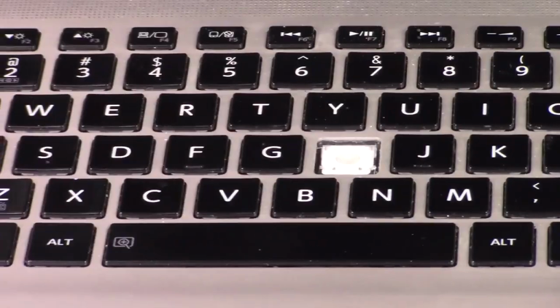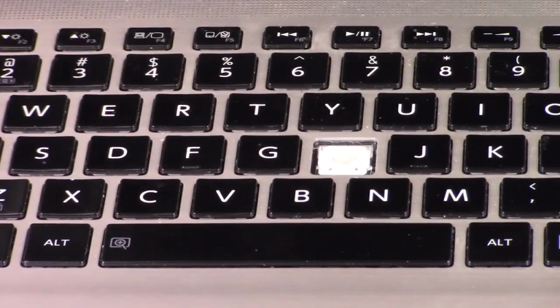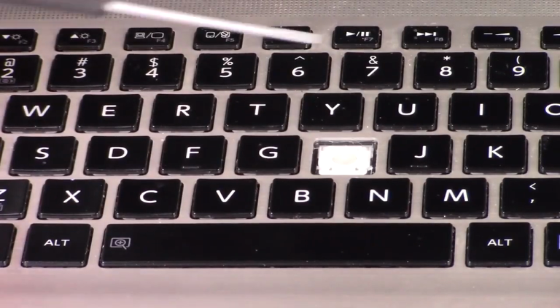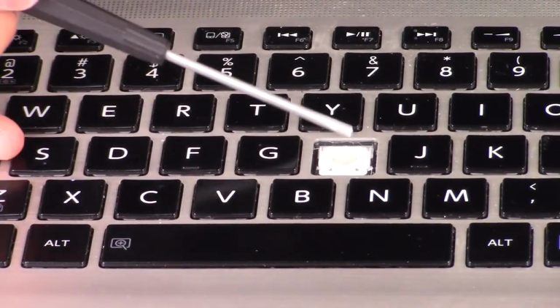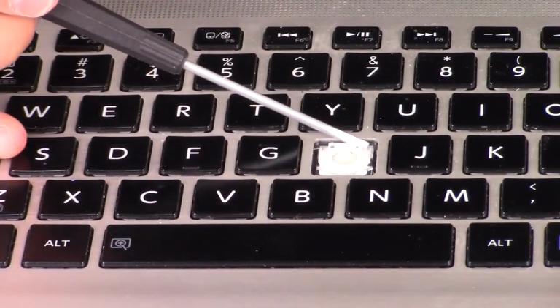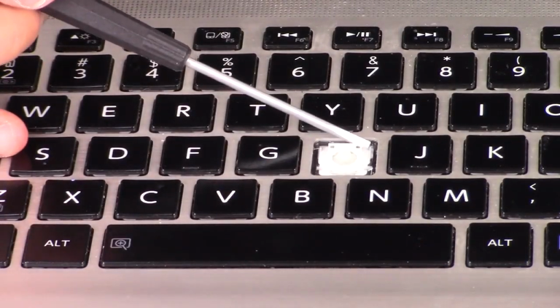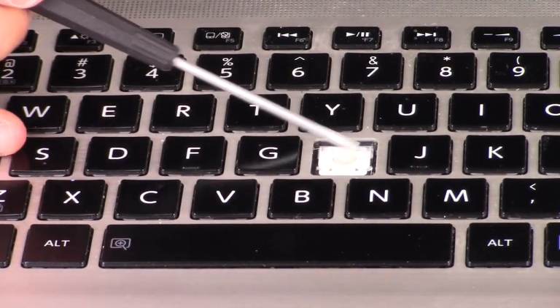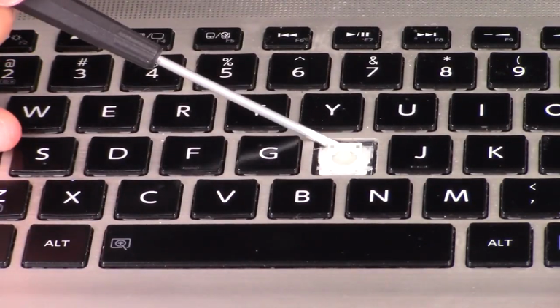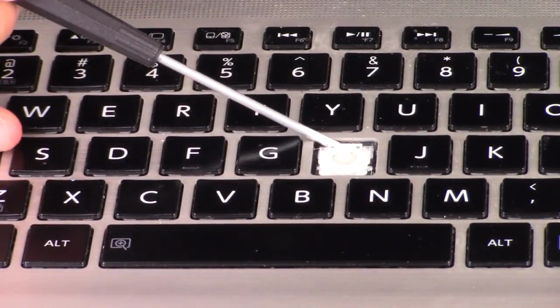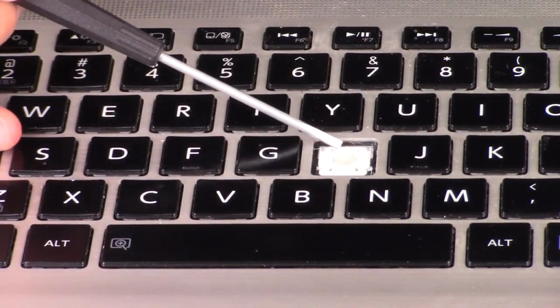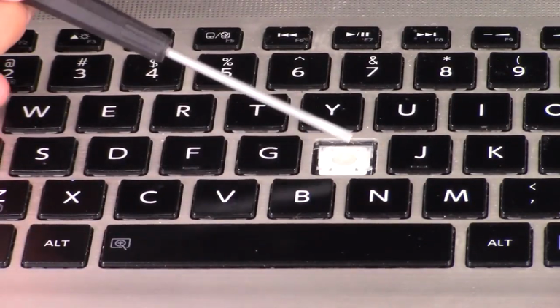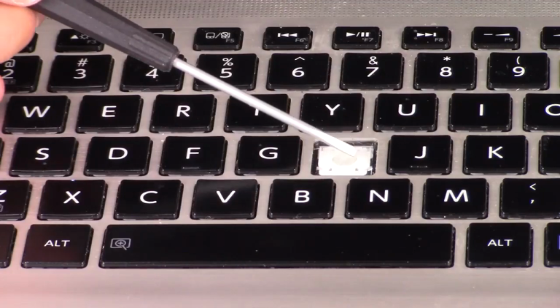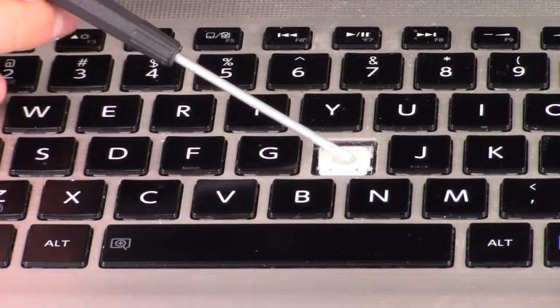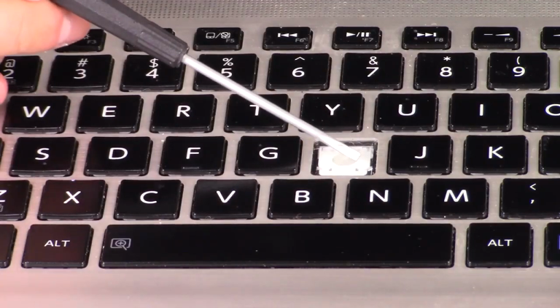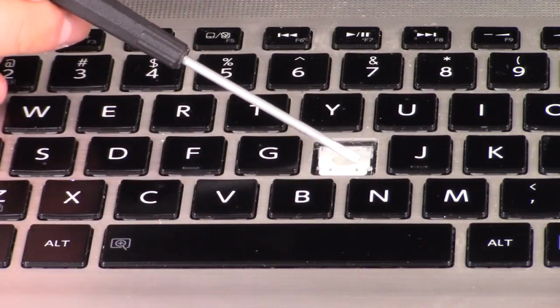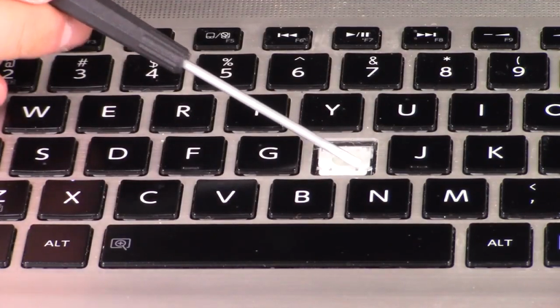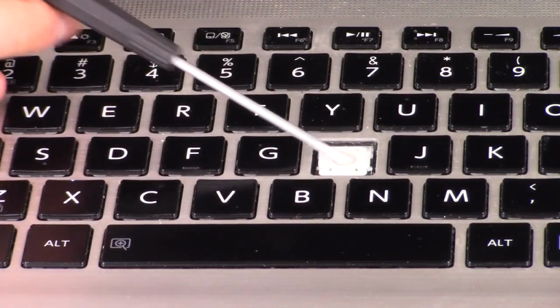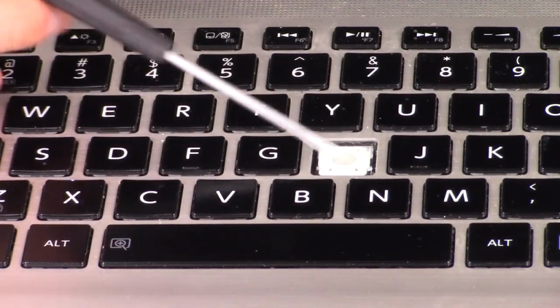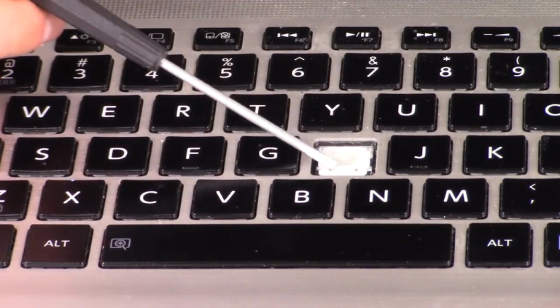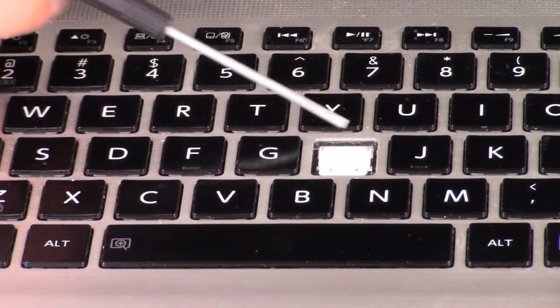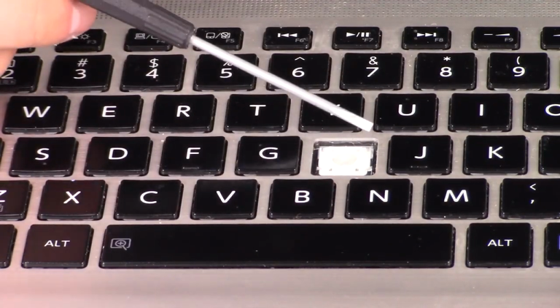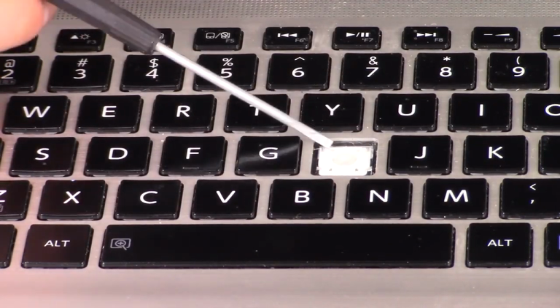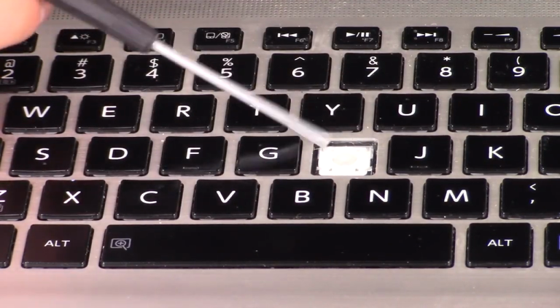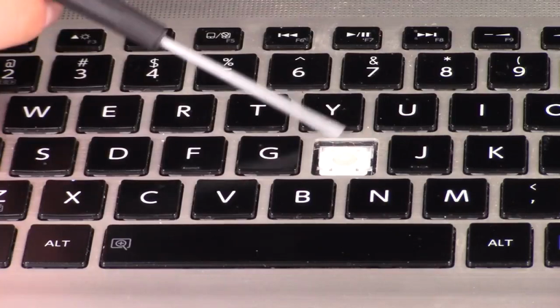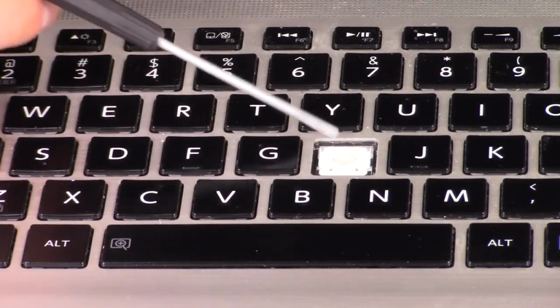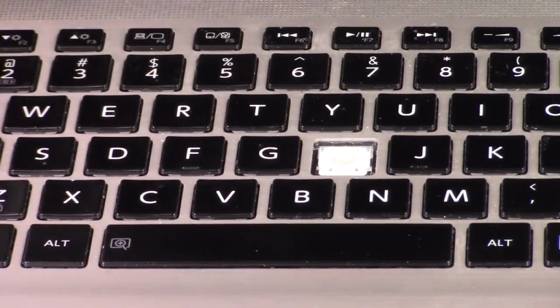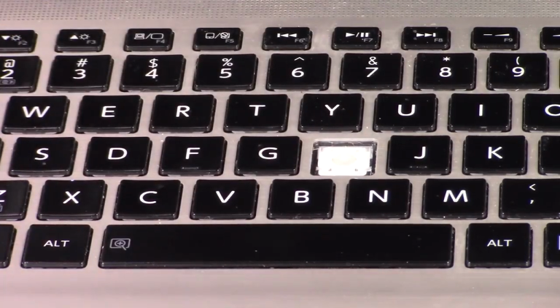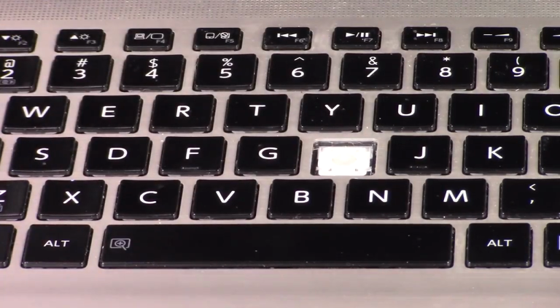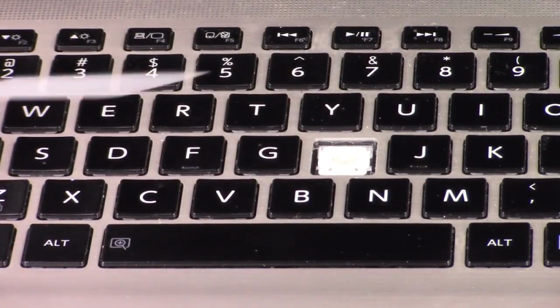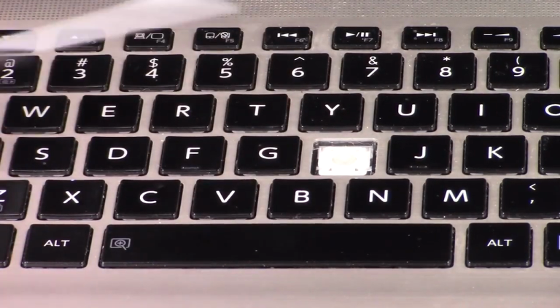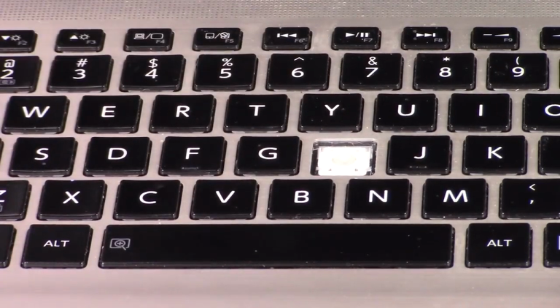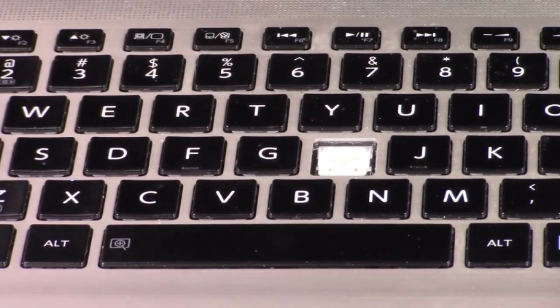This is what most retainer clips will look like. They are held on by two metal brackets toward the bottom corners and then two other ones toward the top corners. They're all a little different but they all kind of look like this.